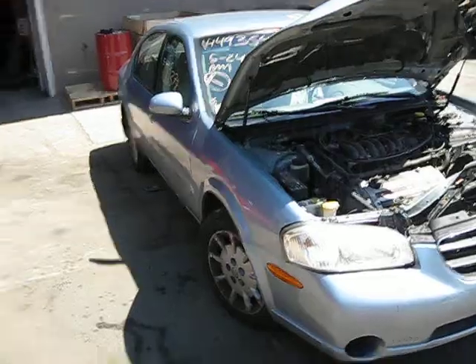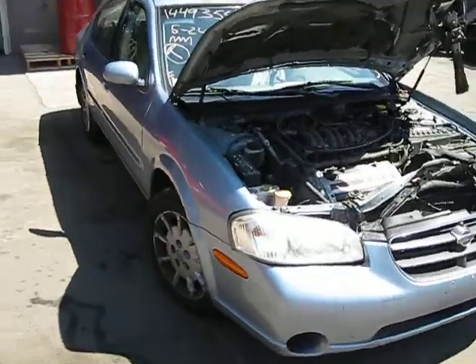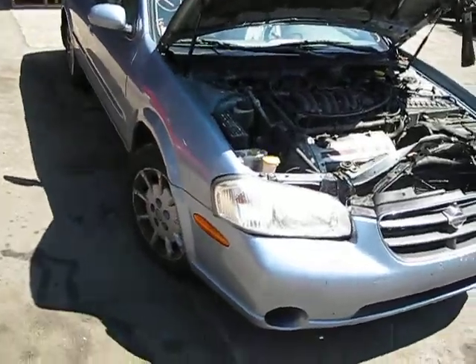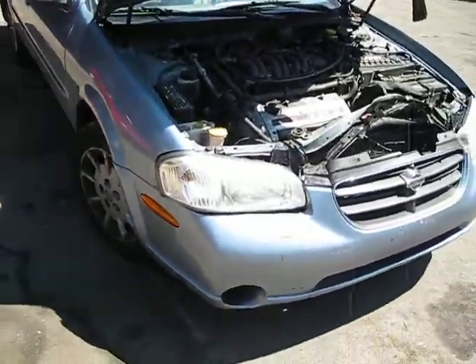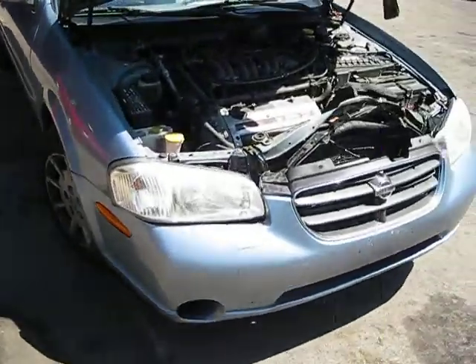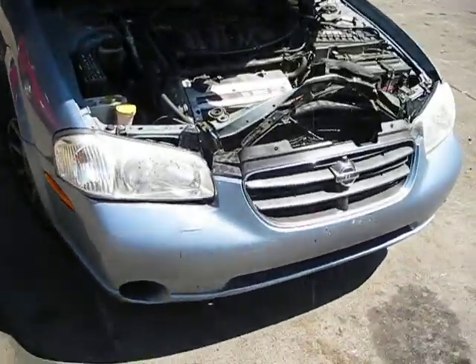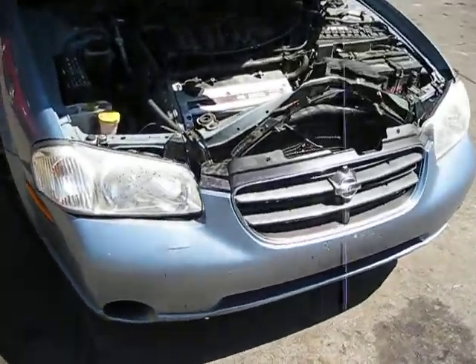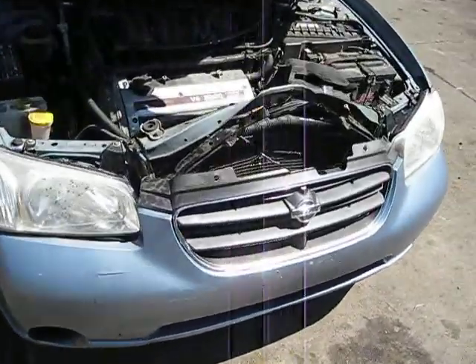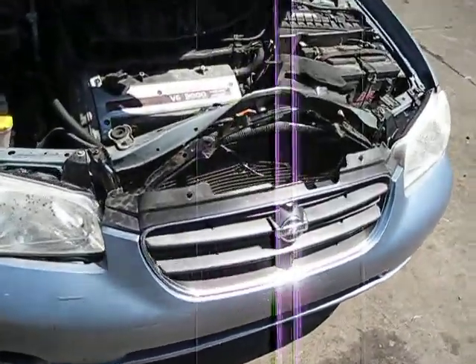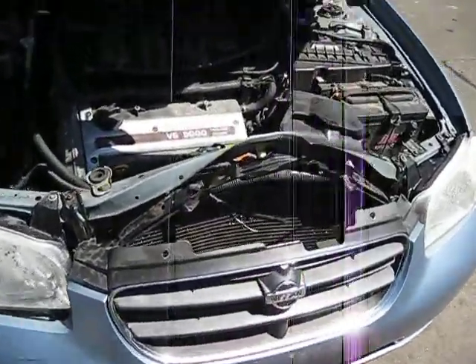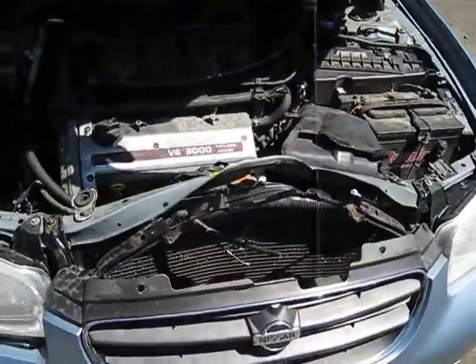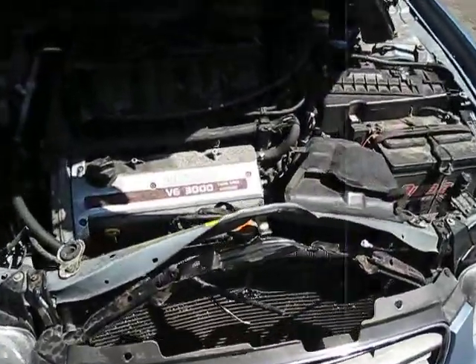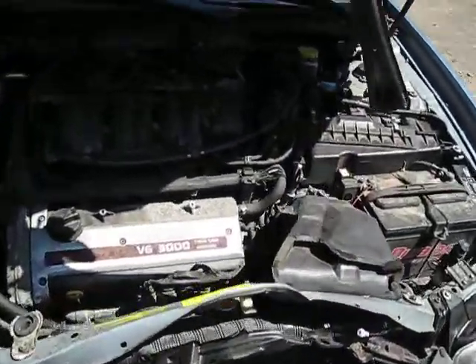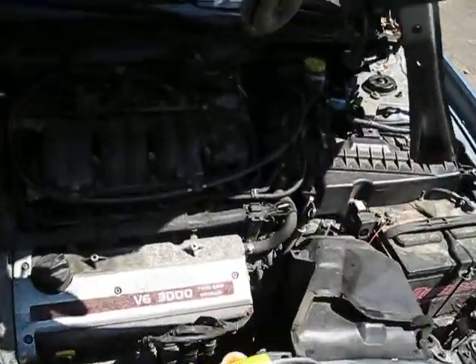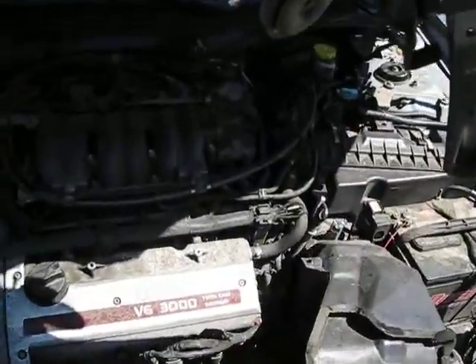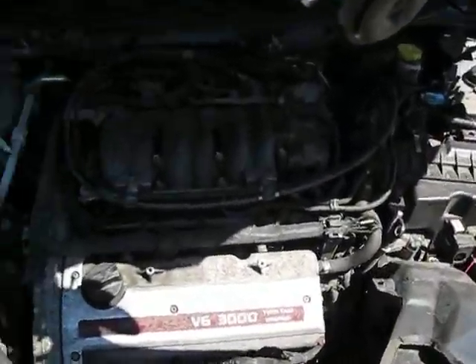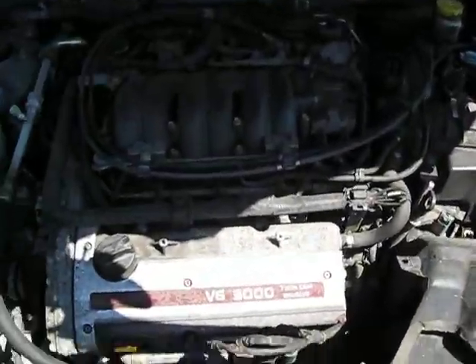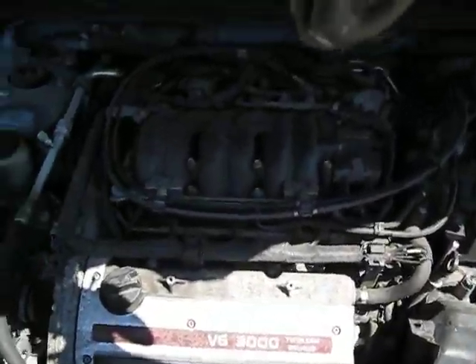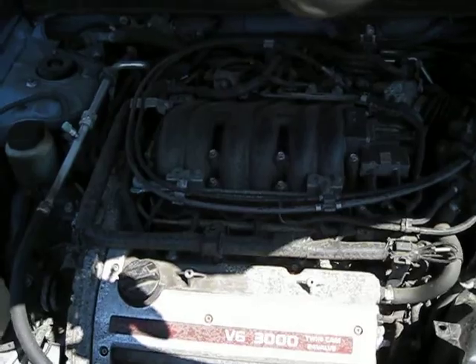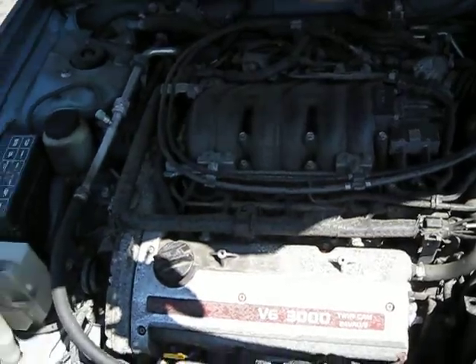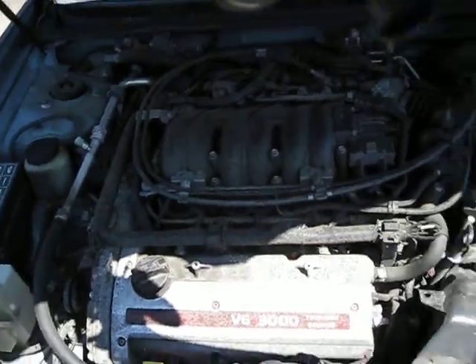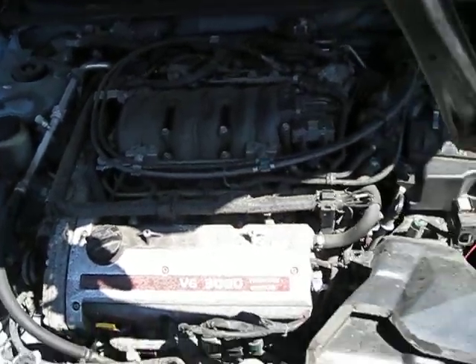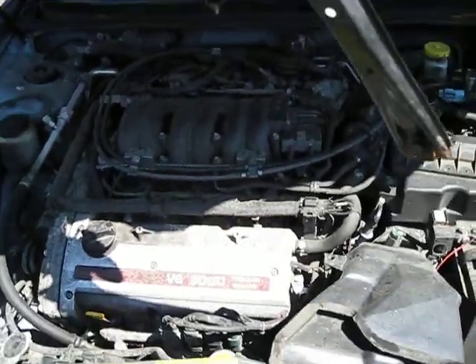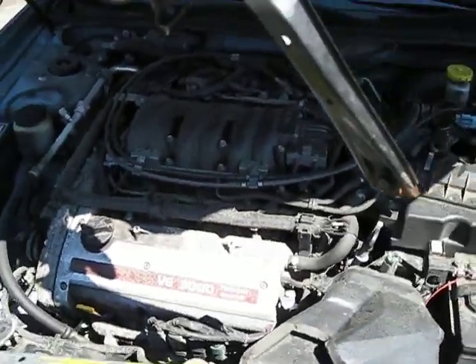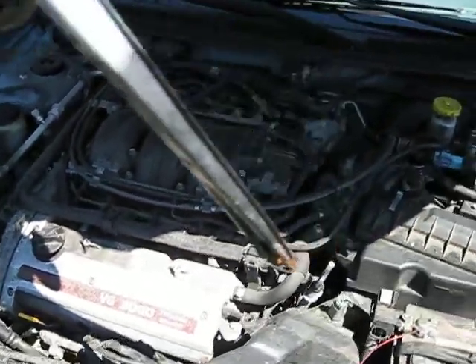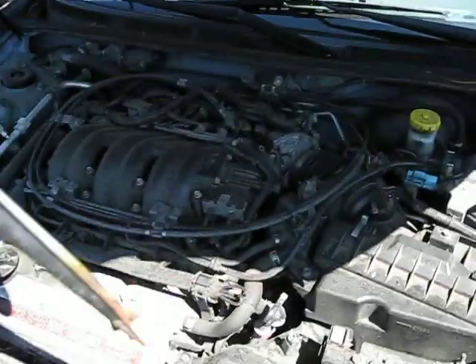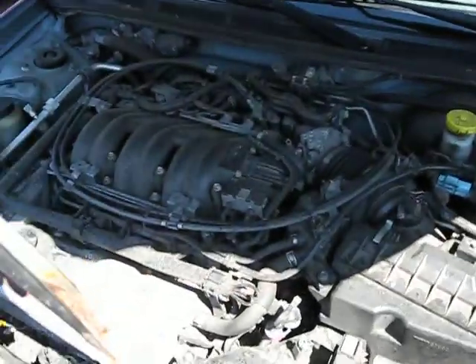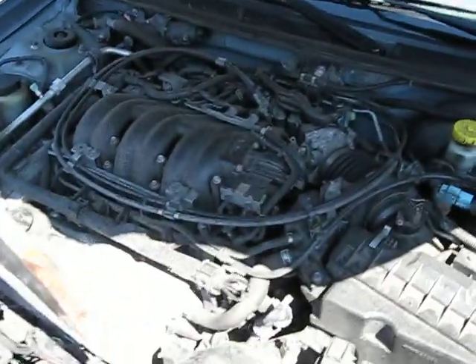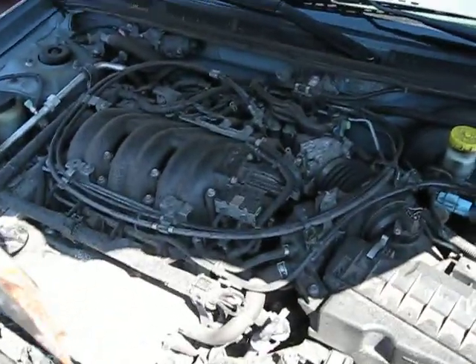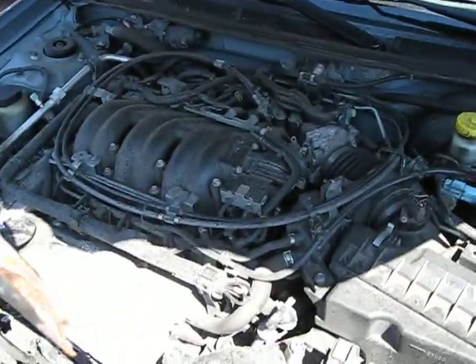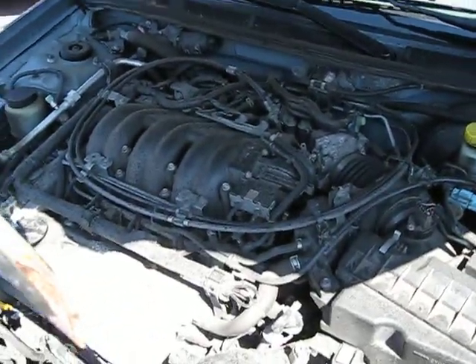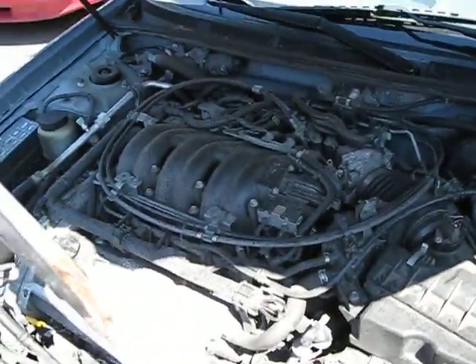Hello, and welcome to Tom's Foreign Auto Parts video portion of our inventory. Here we have a 2001 Nissan Maxima. It has a 3.0 liter California emissions engine.